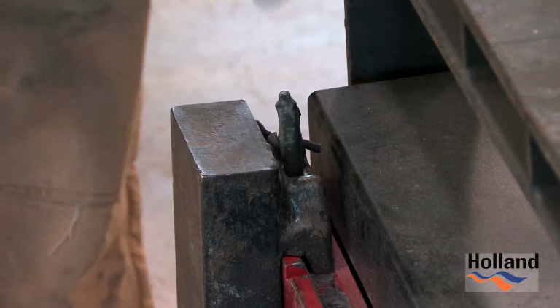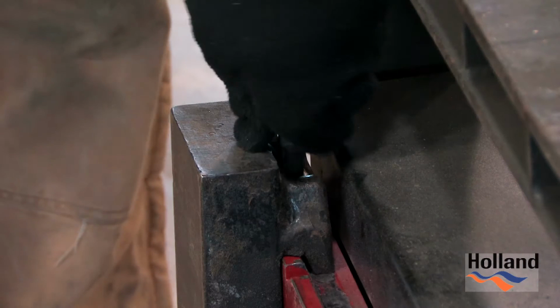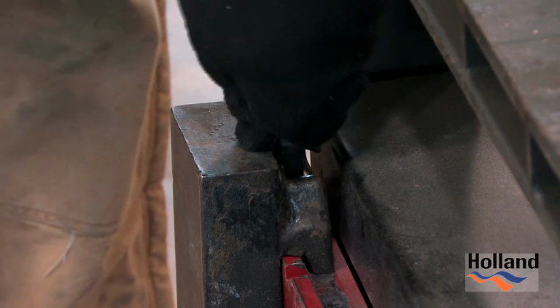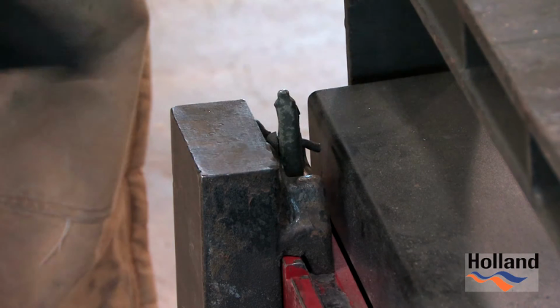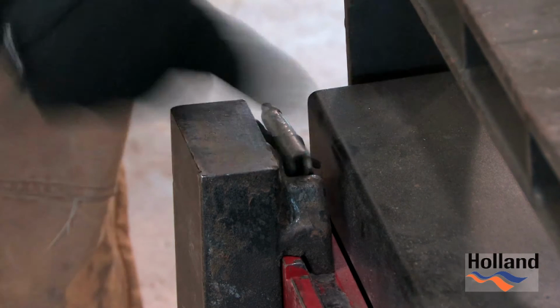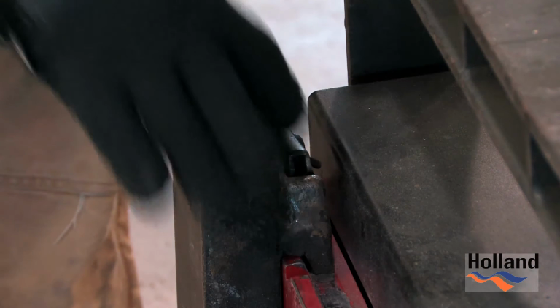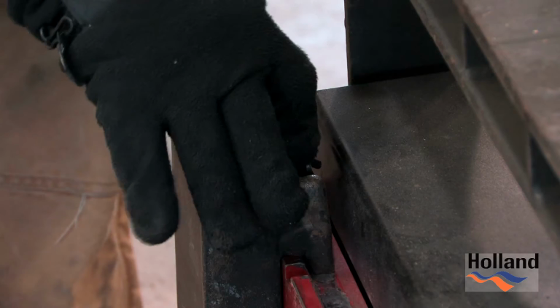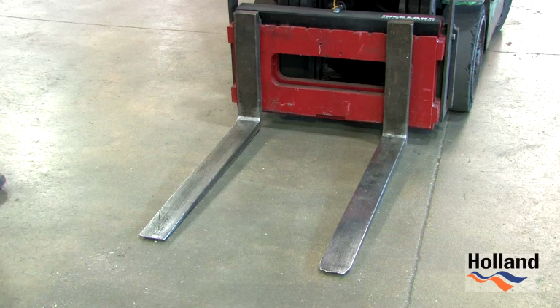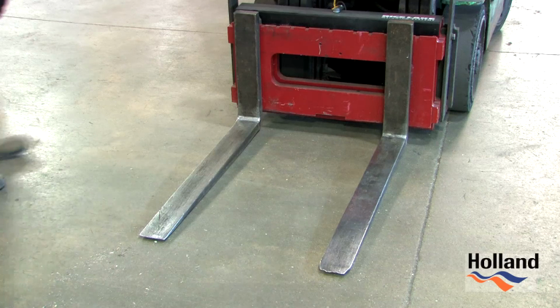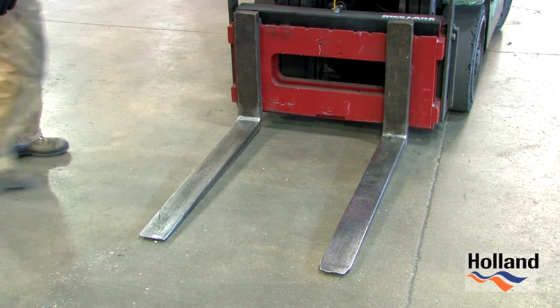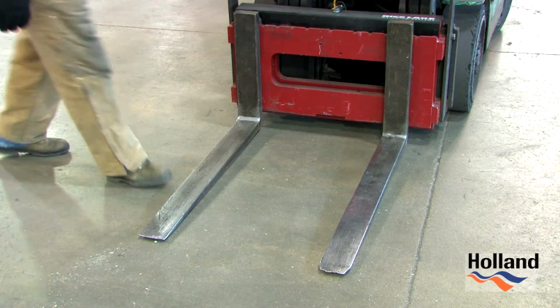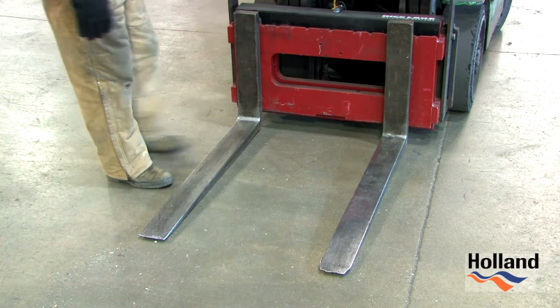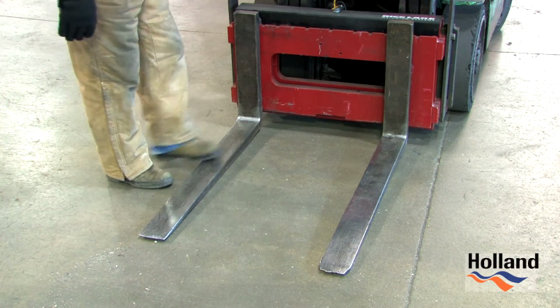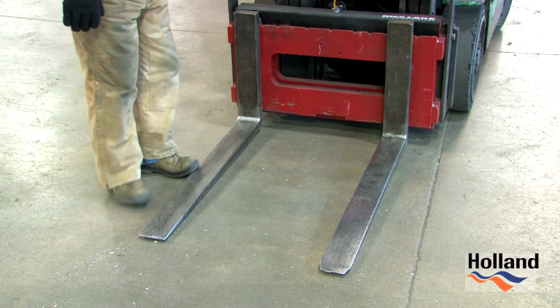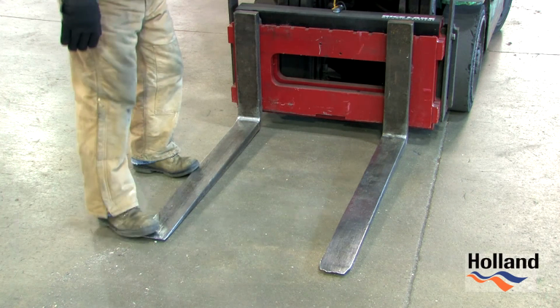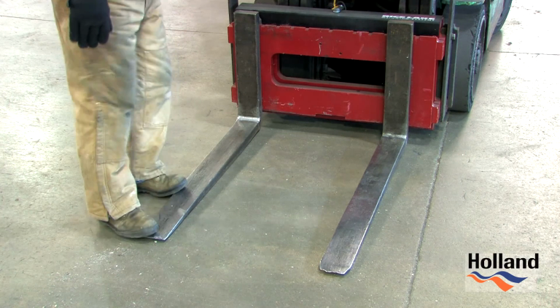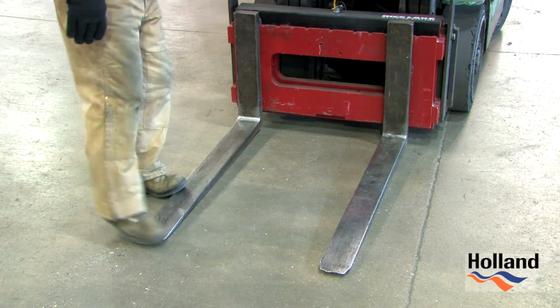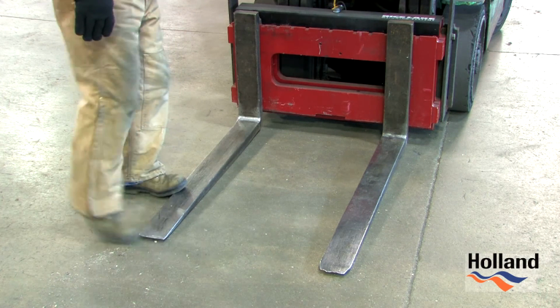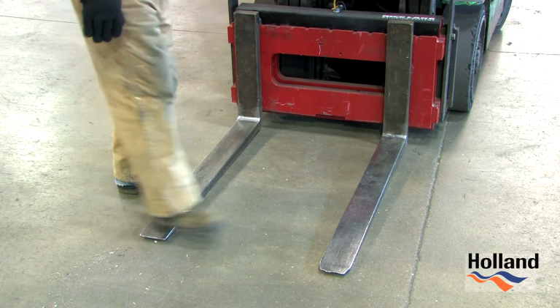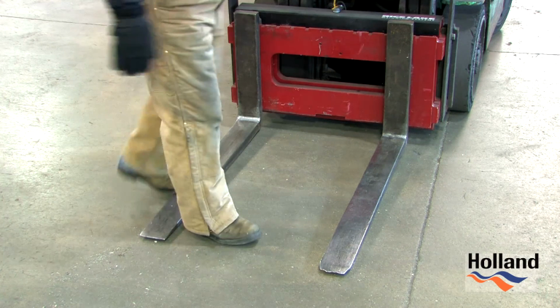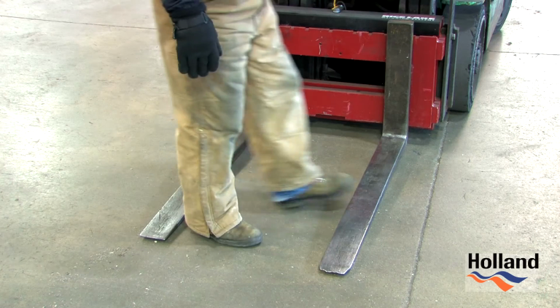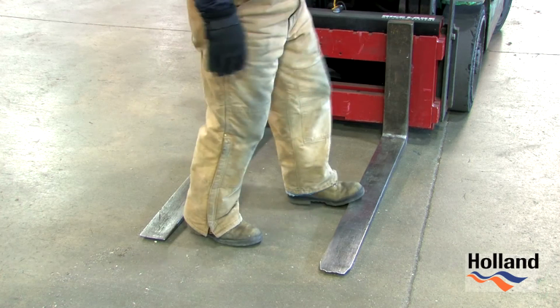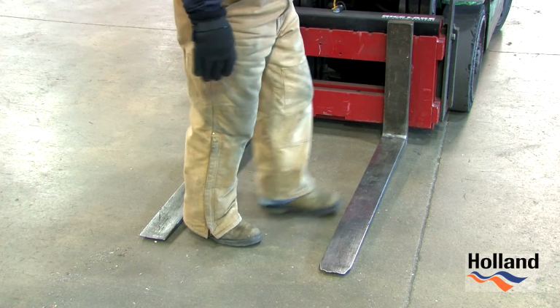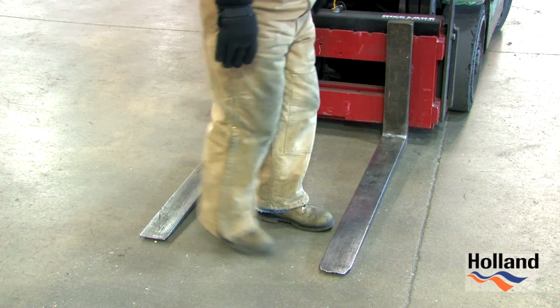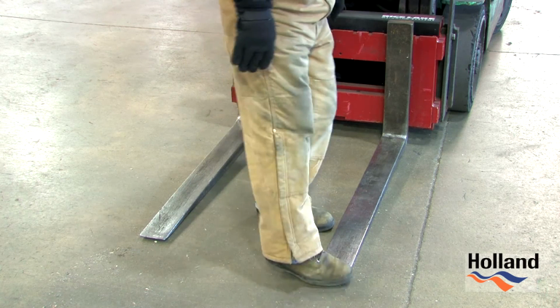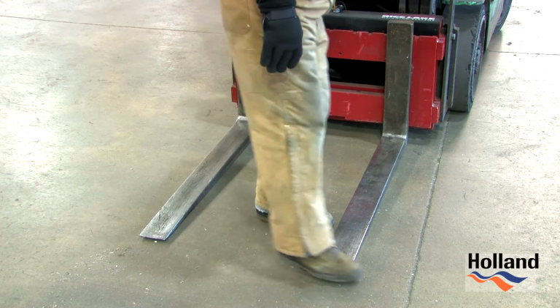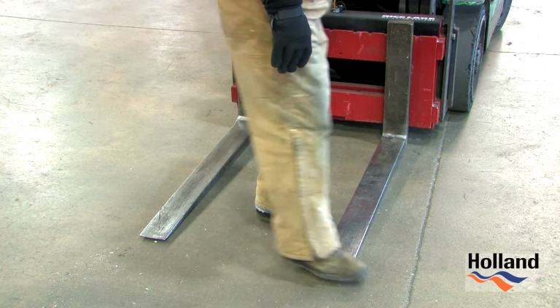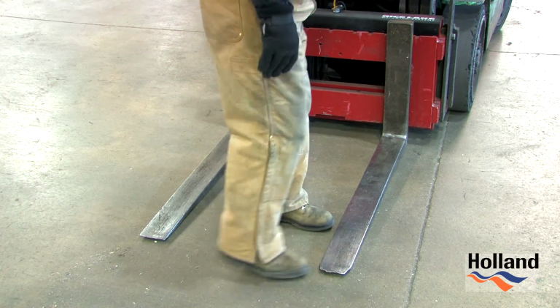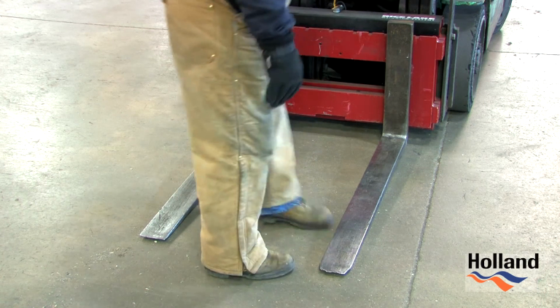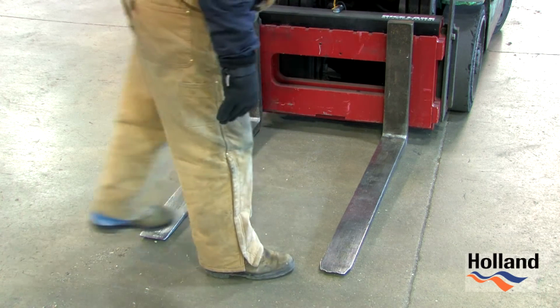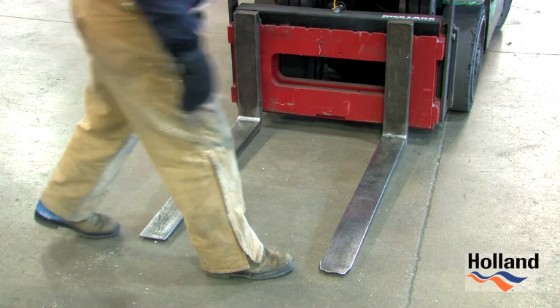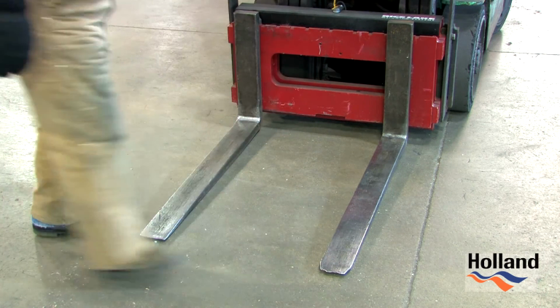Ensure the fork lock pins are in place. The forklift blades or forks should be equal in length and matched. They must be straight and their tips are in good condition and not worn, cracked, or bent.